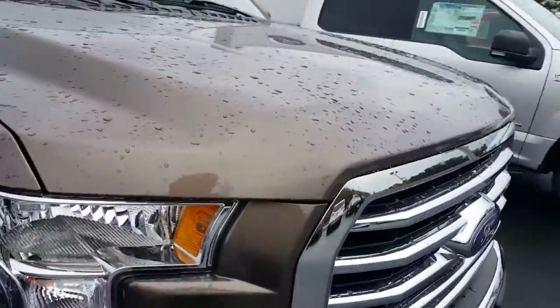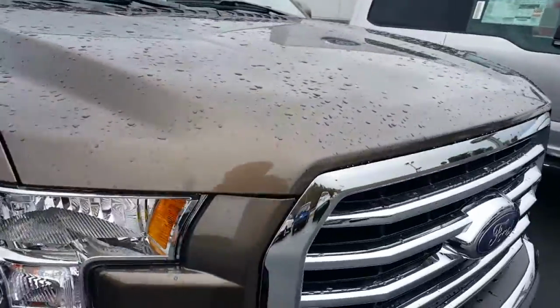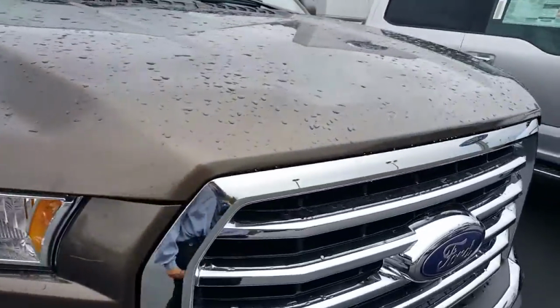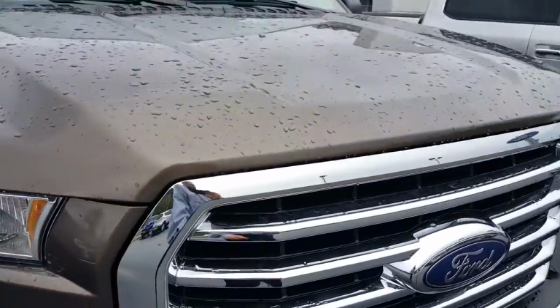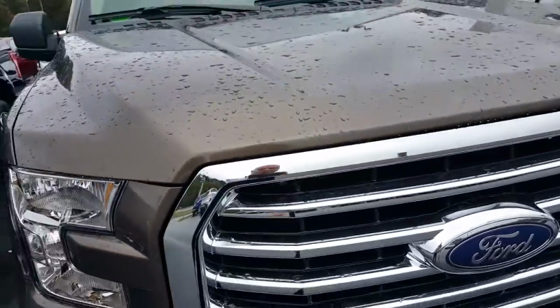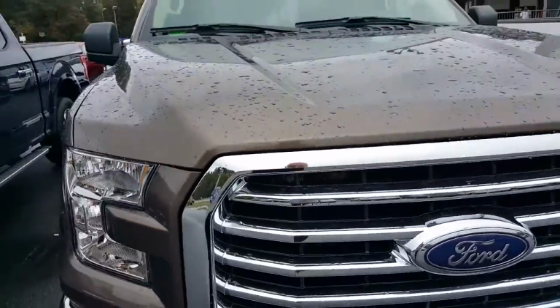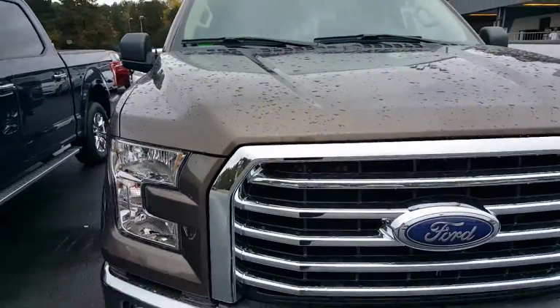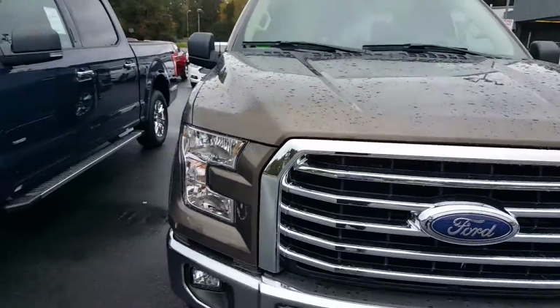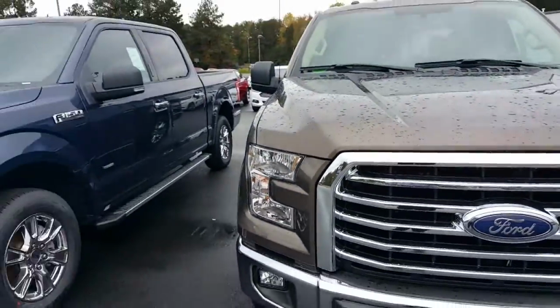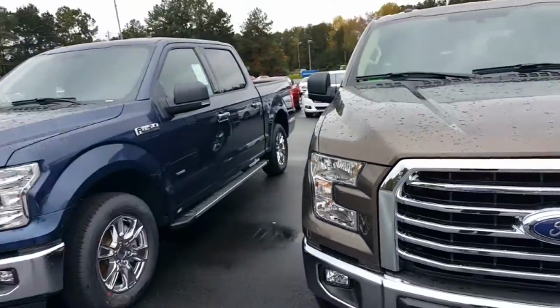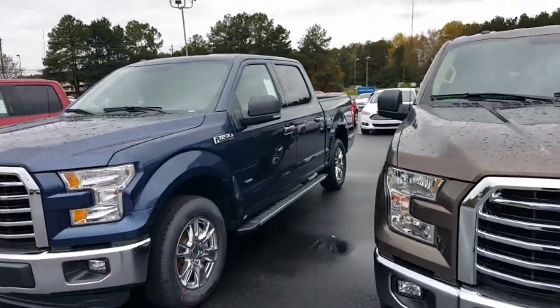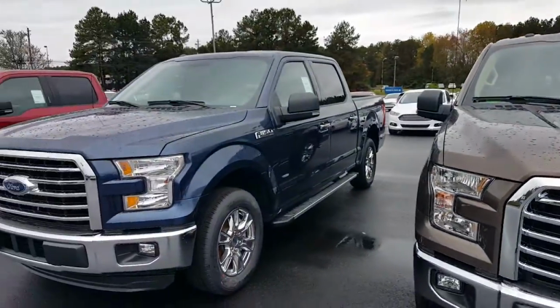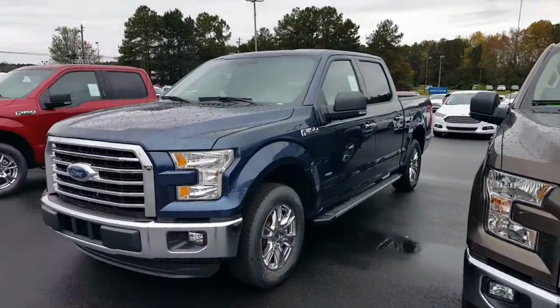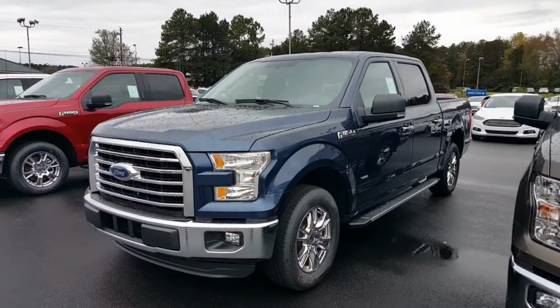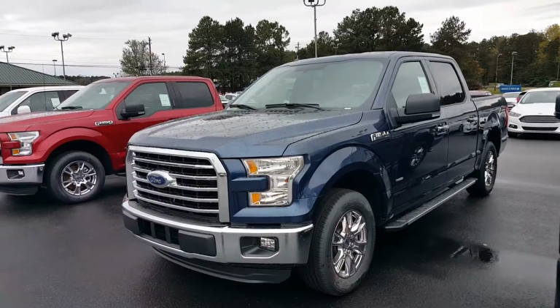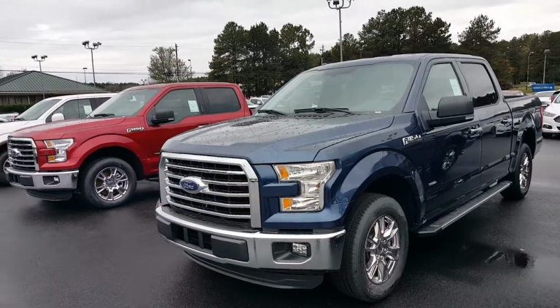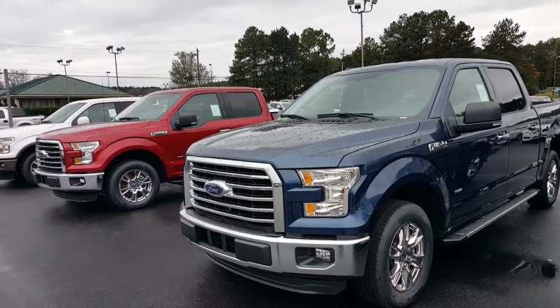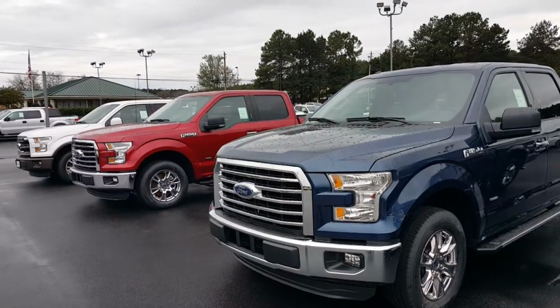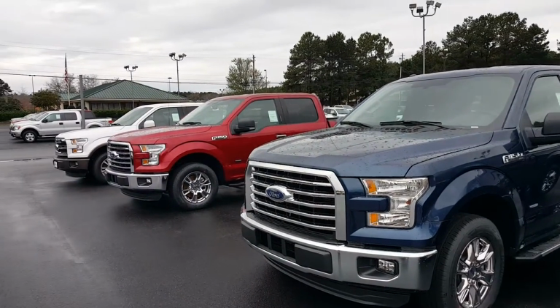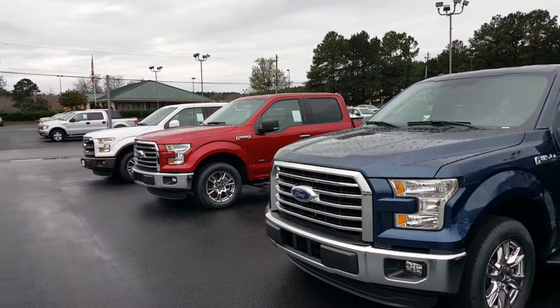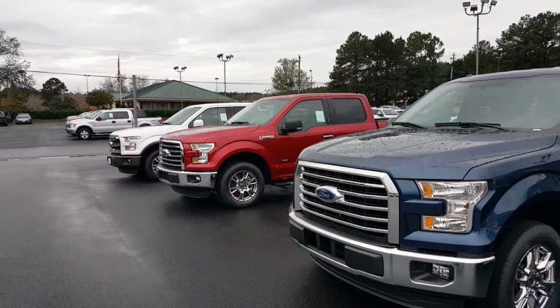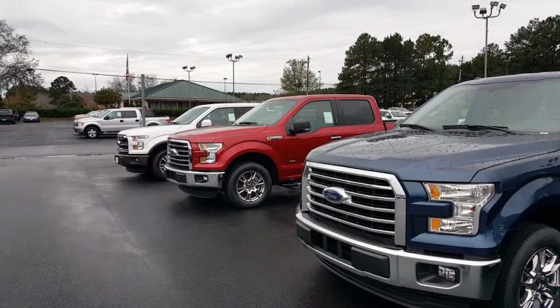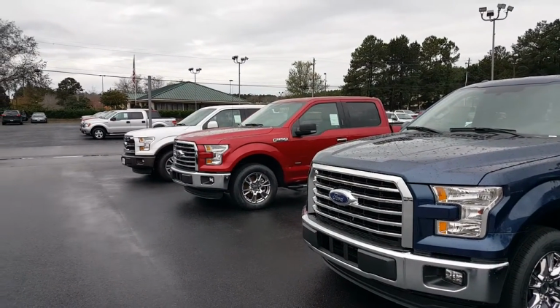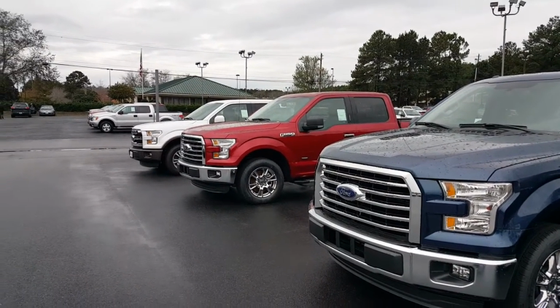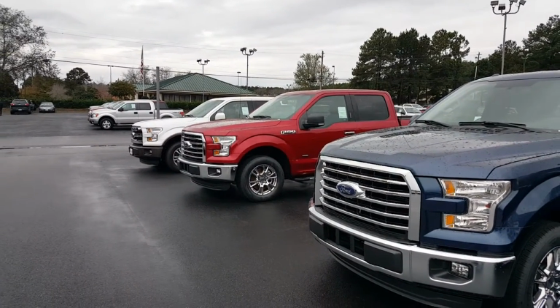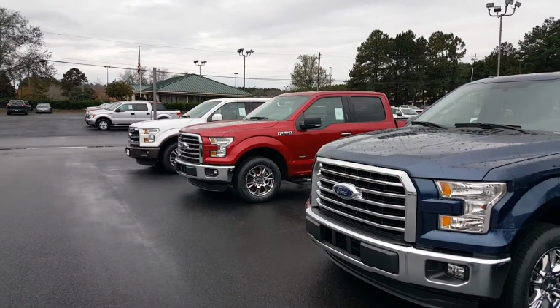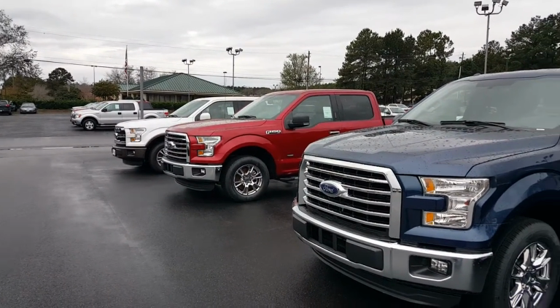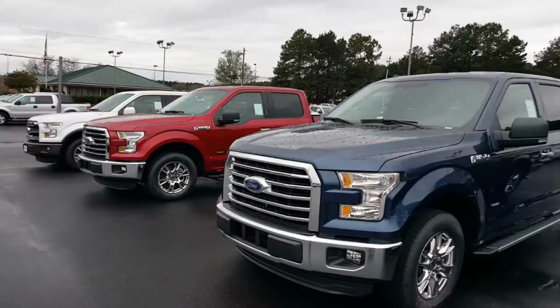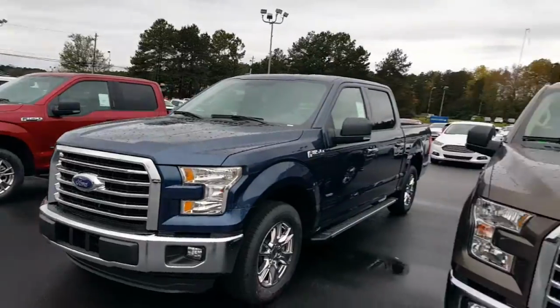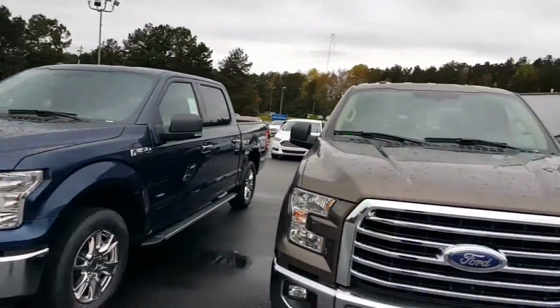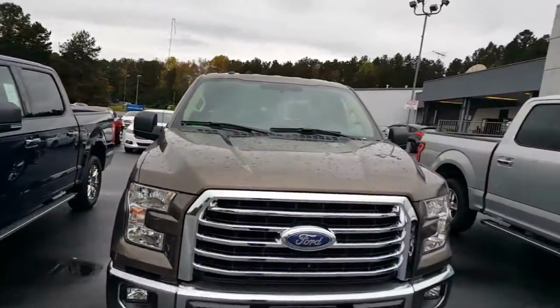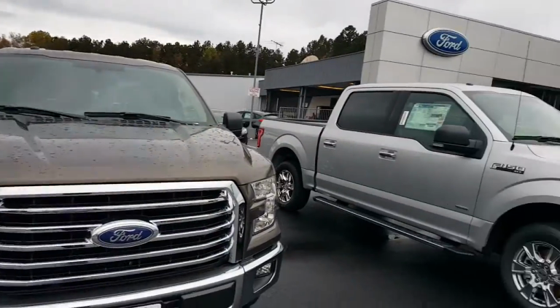Come in for a test drive on this beautiful truck. Let me pan the camera around — you can see the blue jean metallic that's available, the ruby red that's available, and we've got a Lariat on the end in white right there.